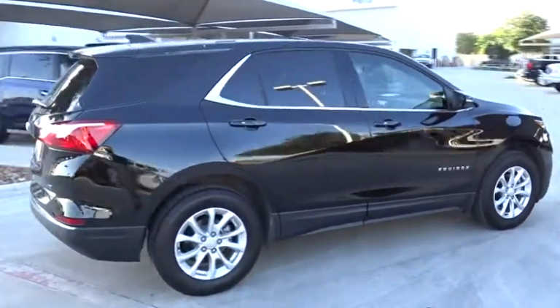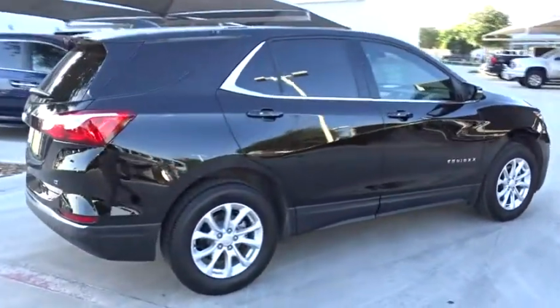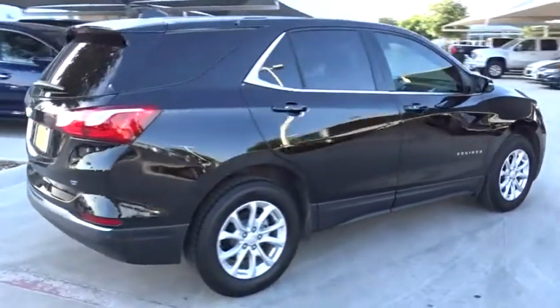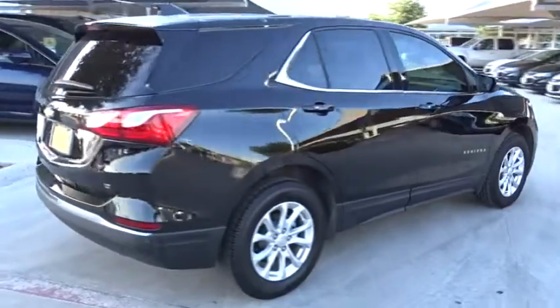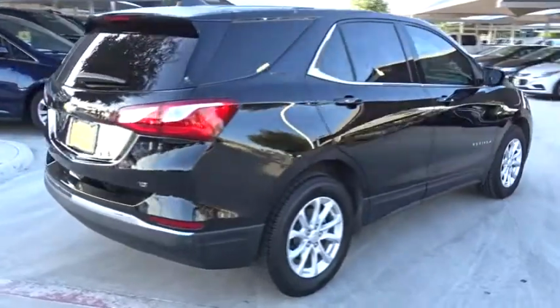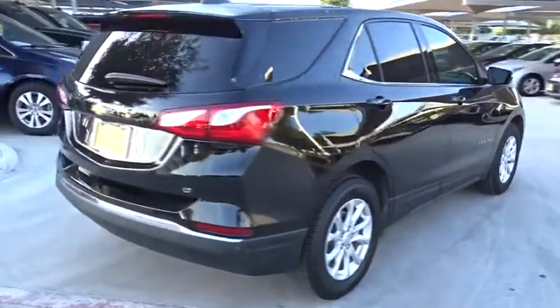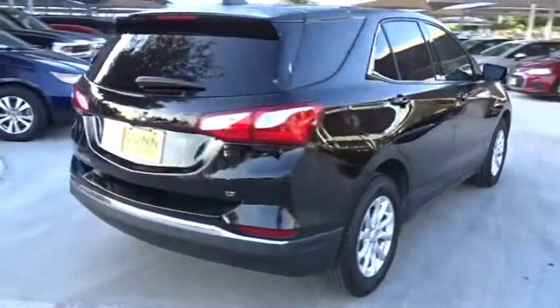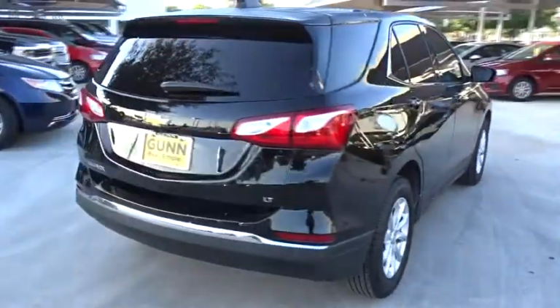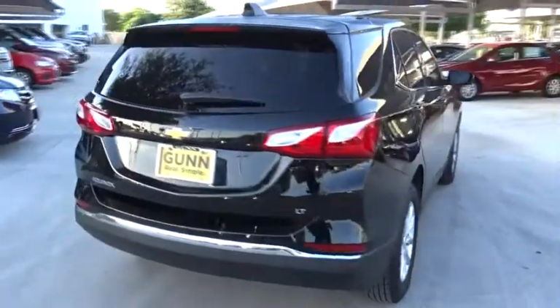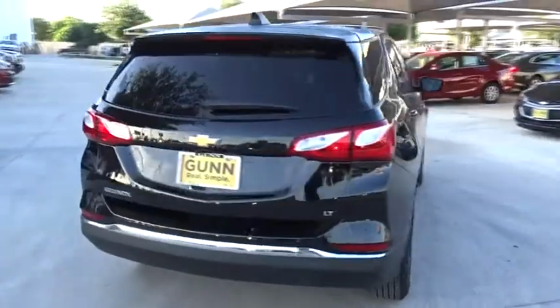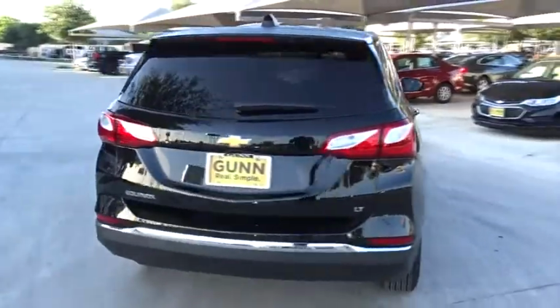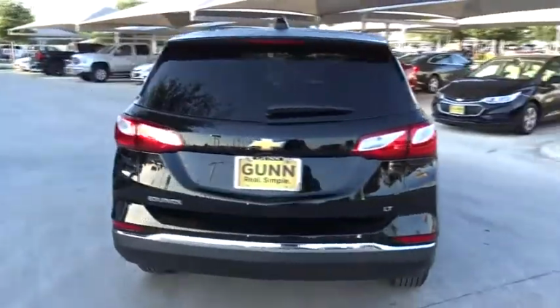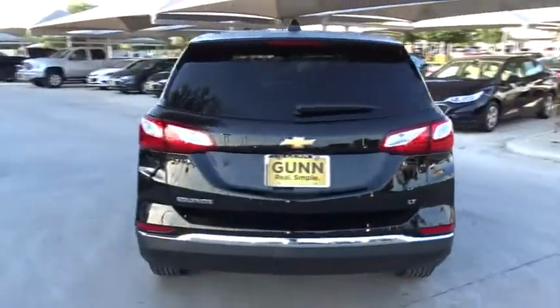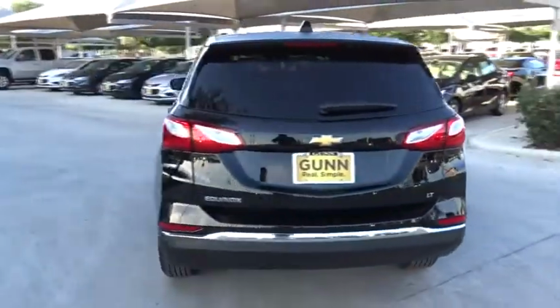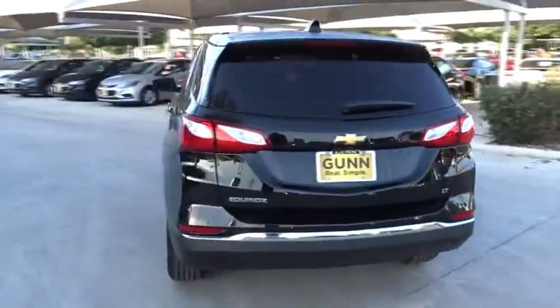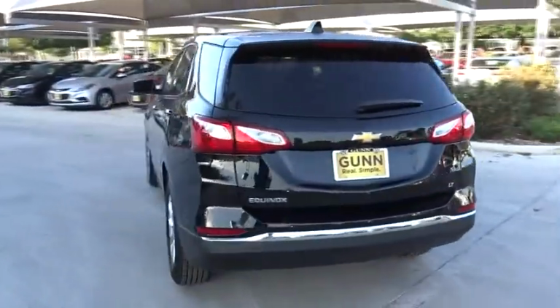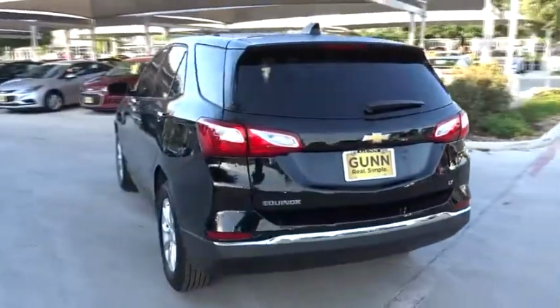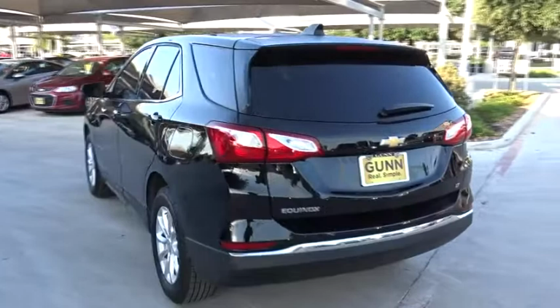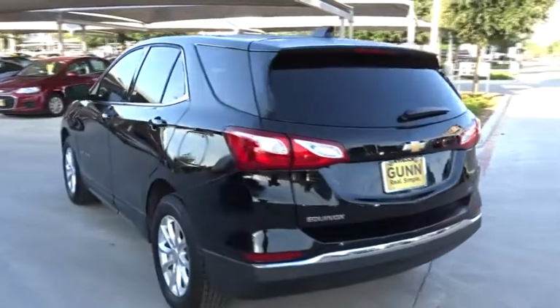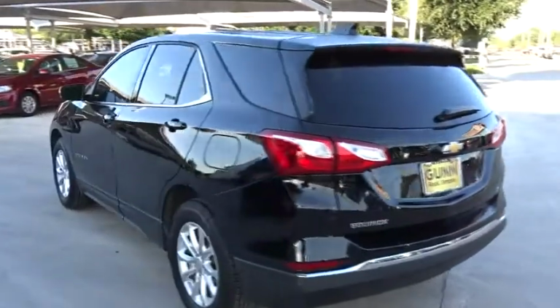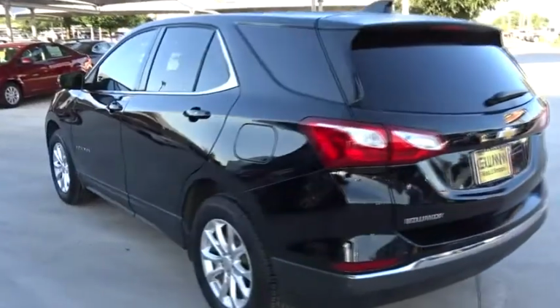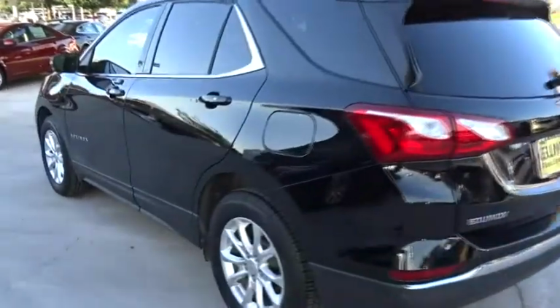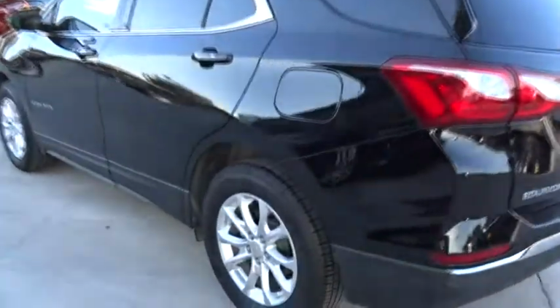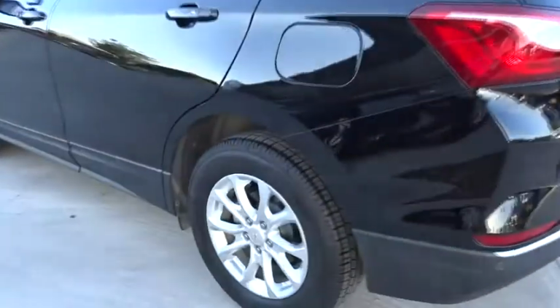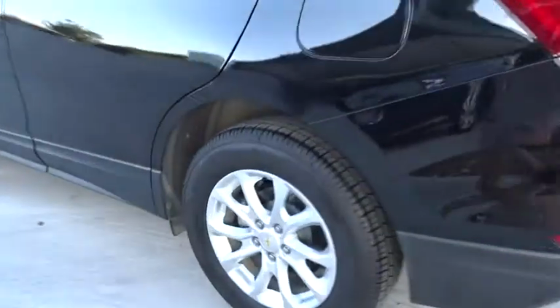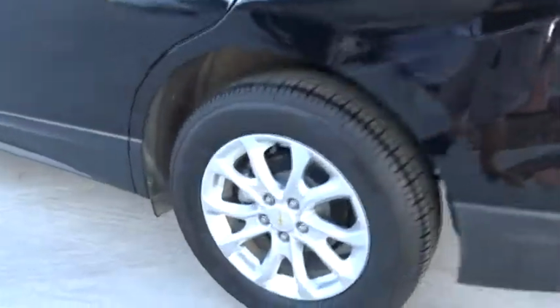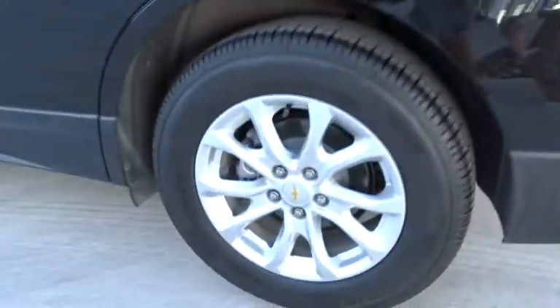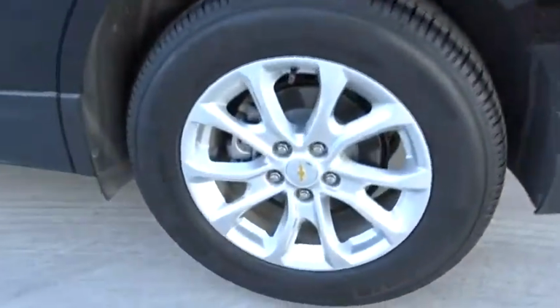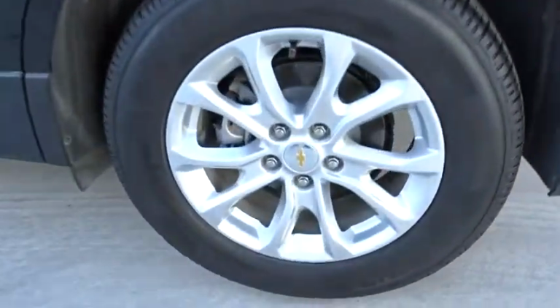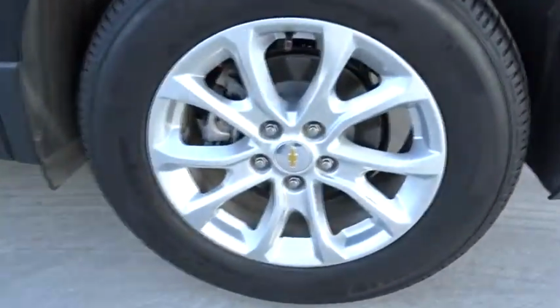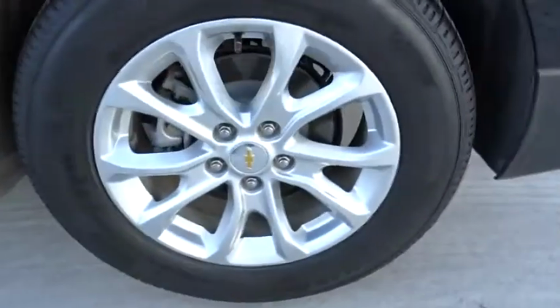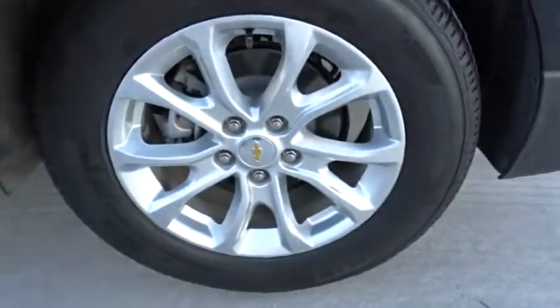Keyless entry, stability control, traction control, steering wheel audio controls, backup camera, remote start, anti-lock braking system, Bluetooth, adjustable steering wheel, keyless start.